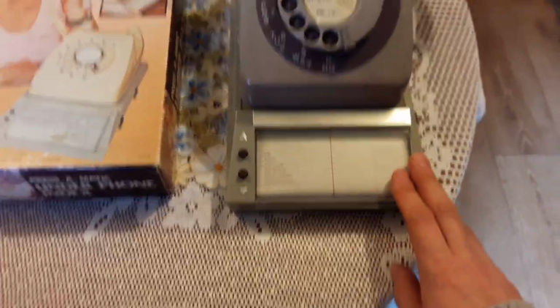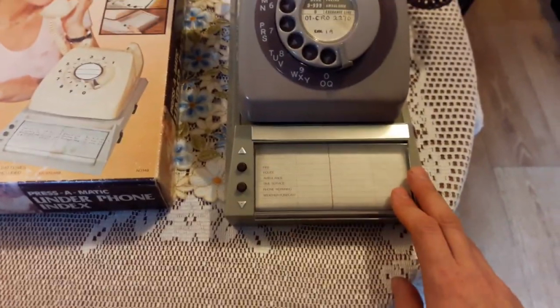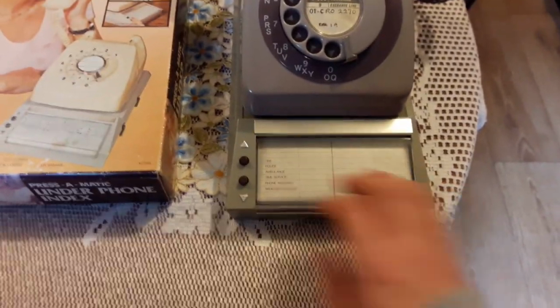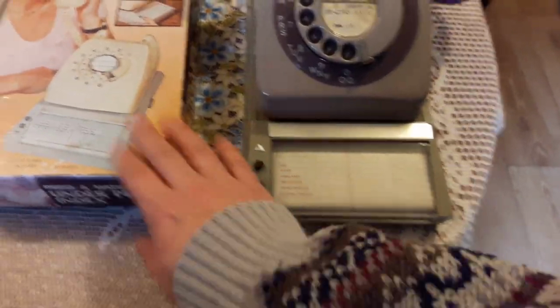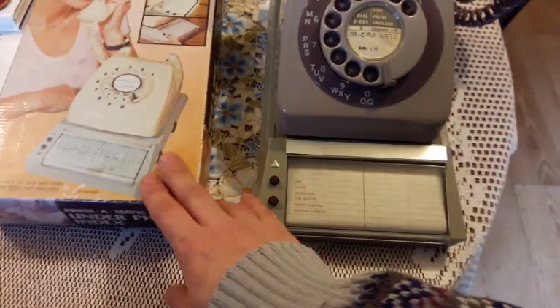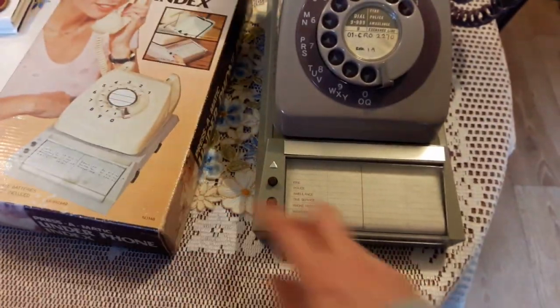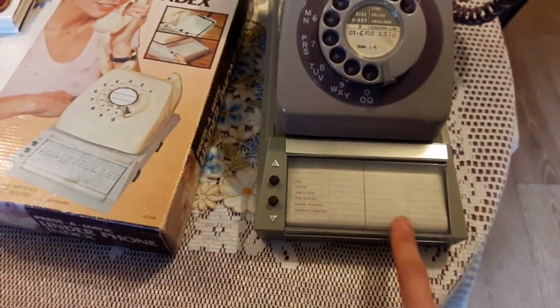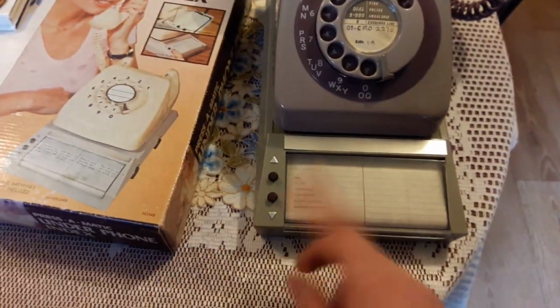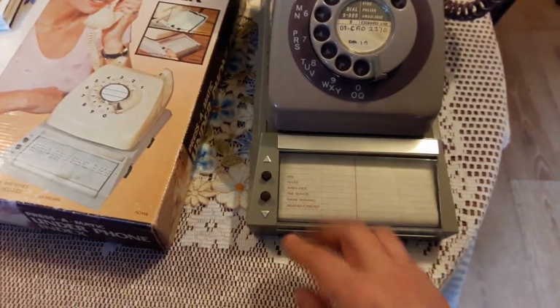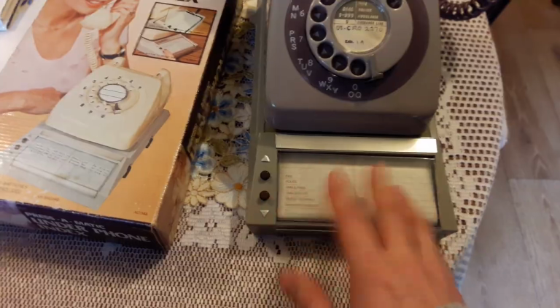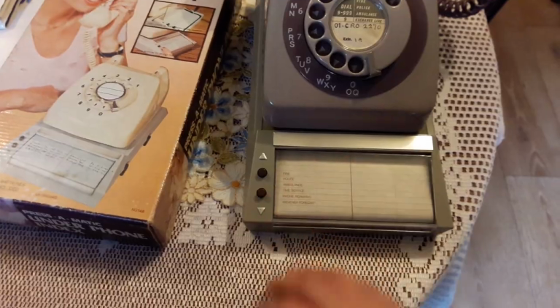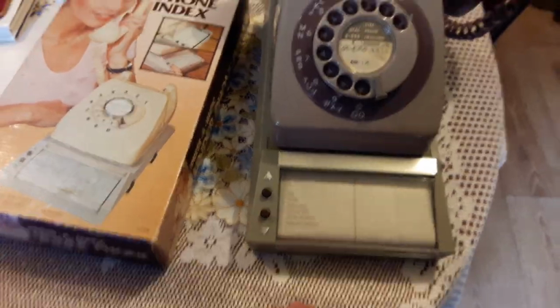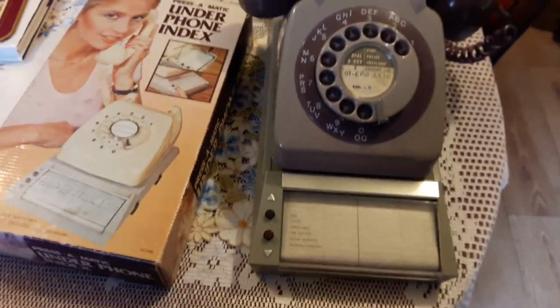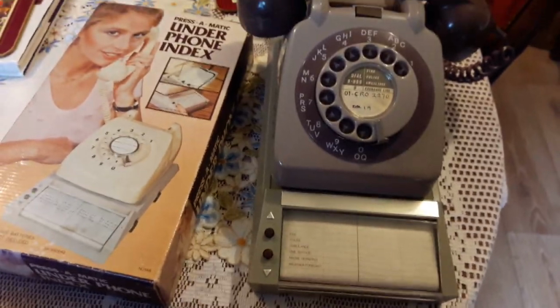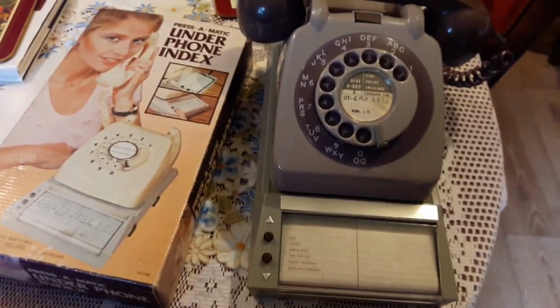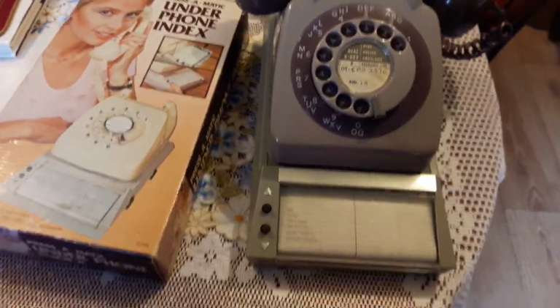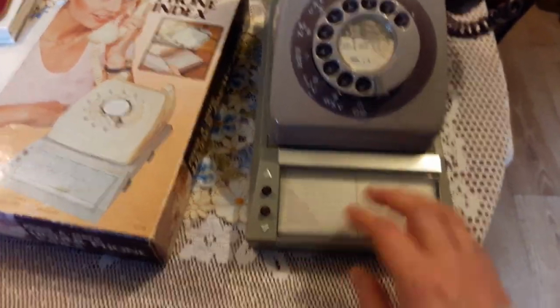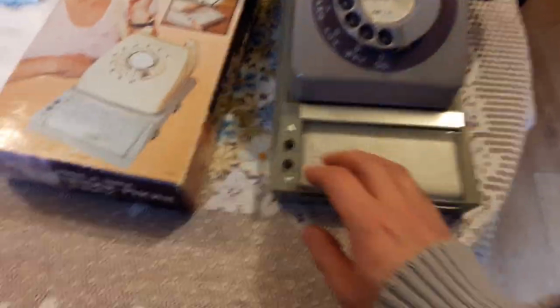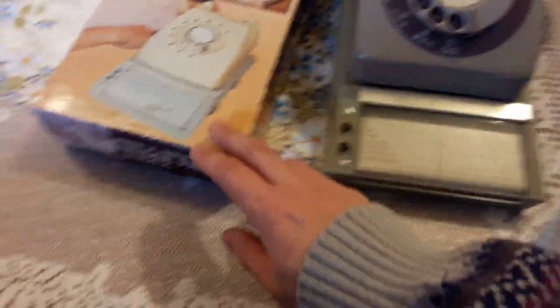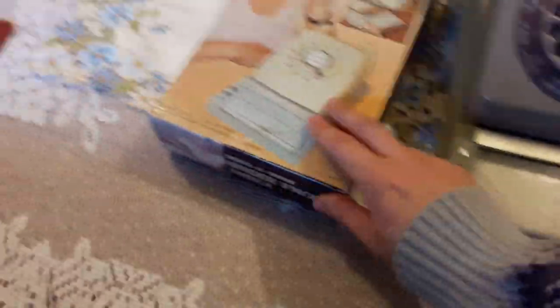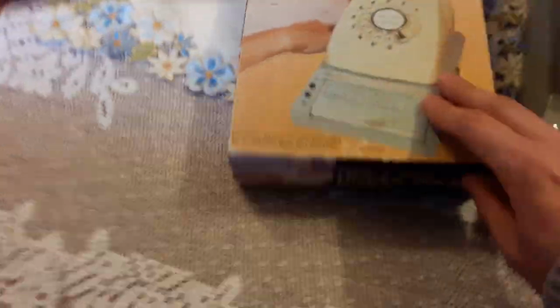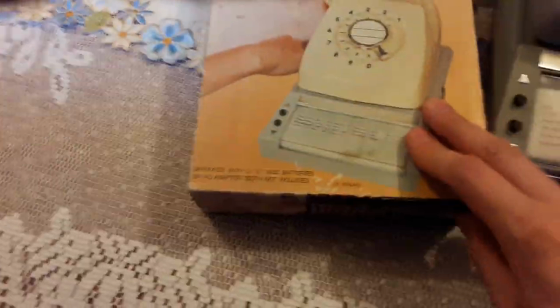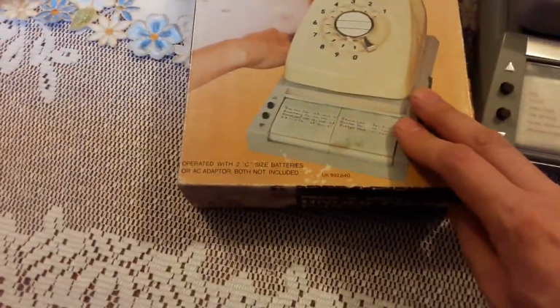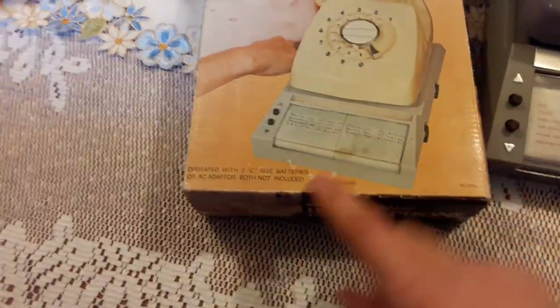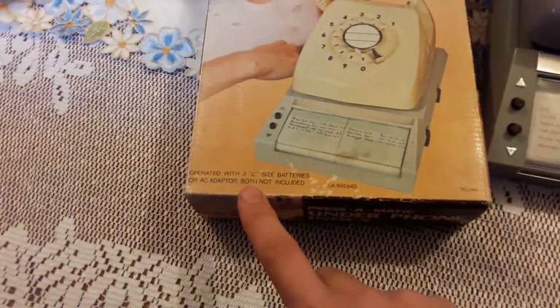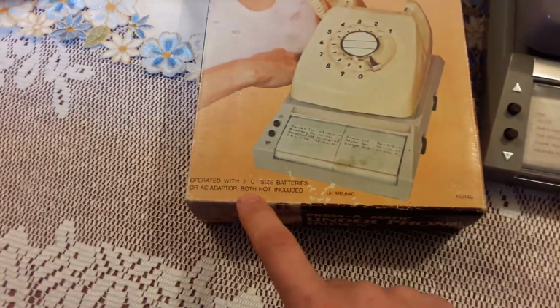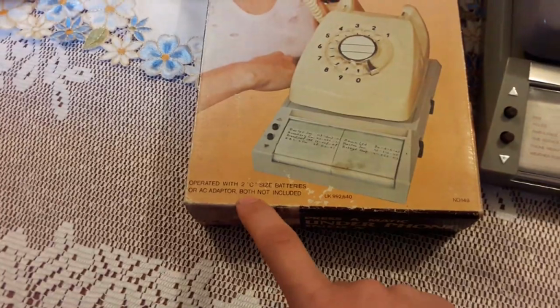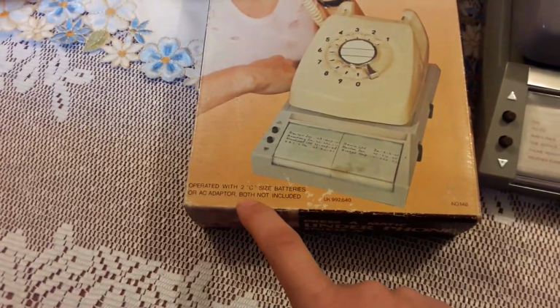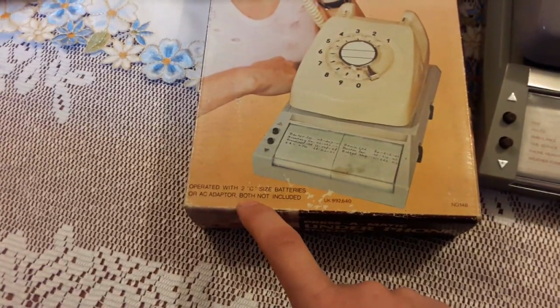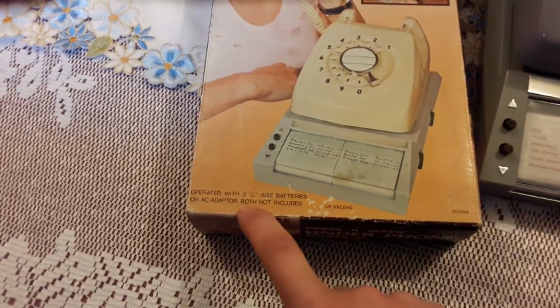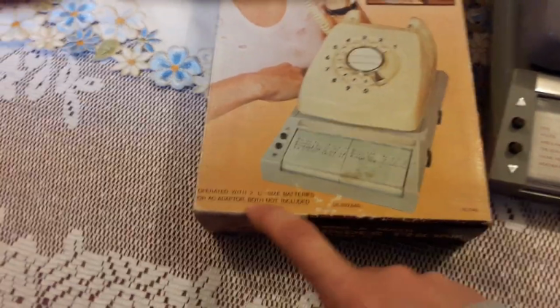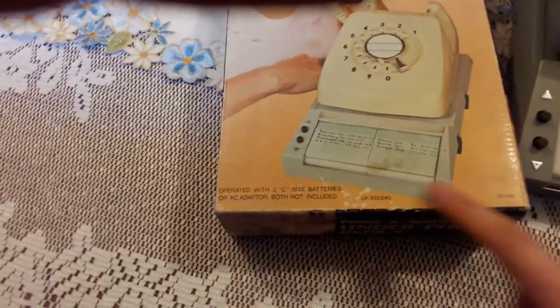So this is an unused one — there are no numbers or anything in there. You can plug an adapter; it says on the box: two C-sized batteries or AC adapter.